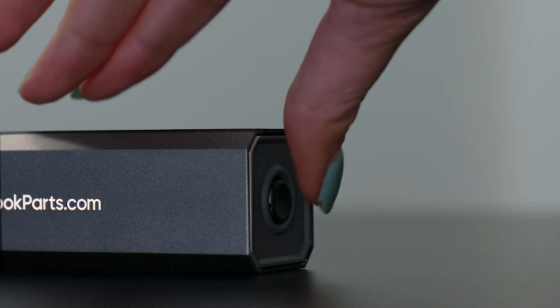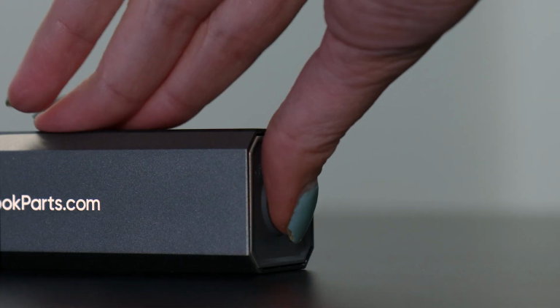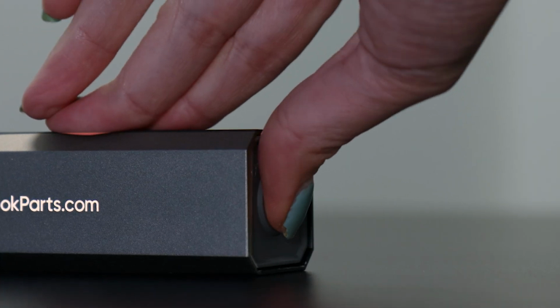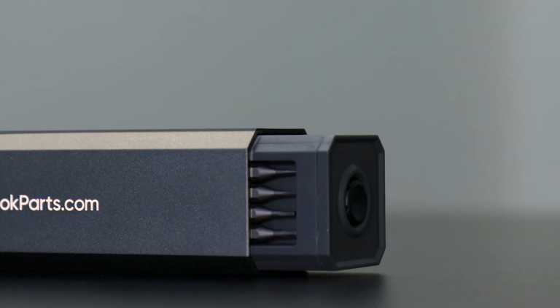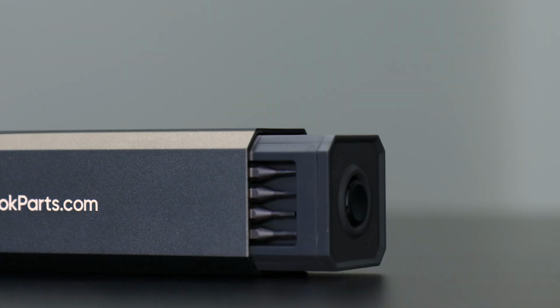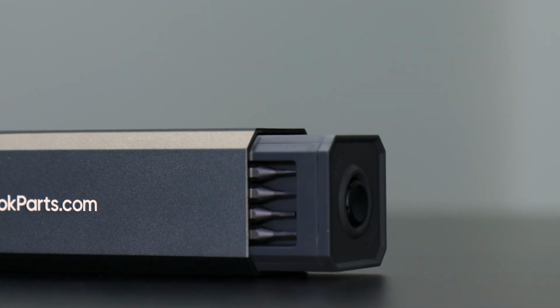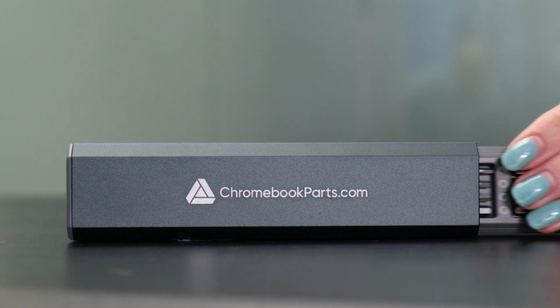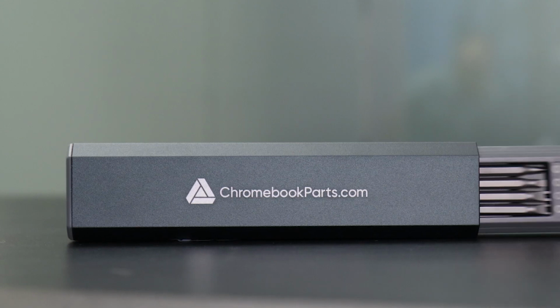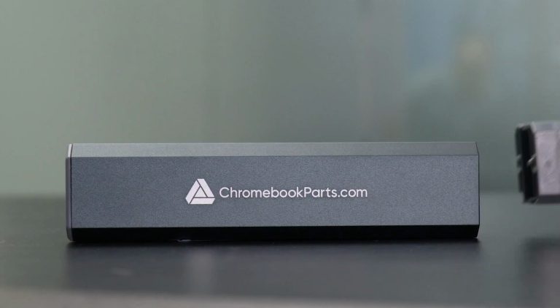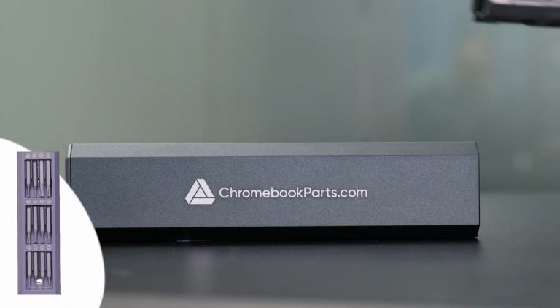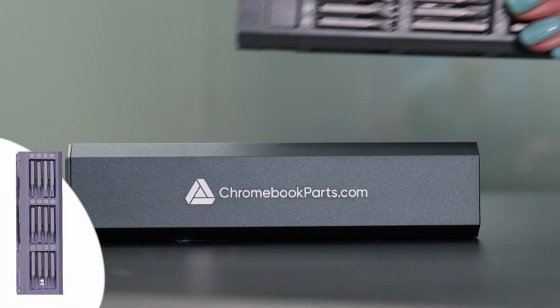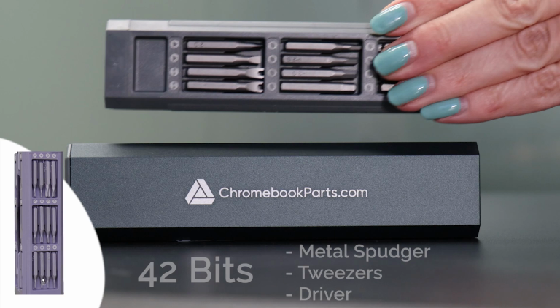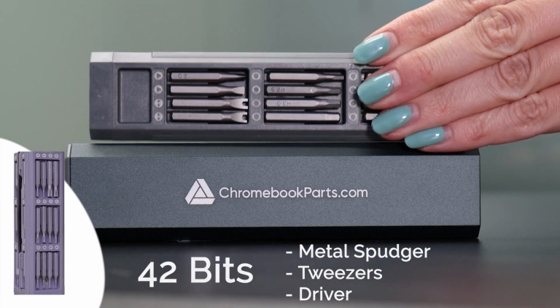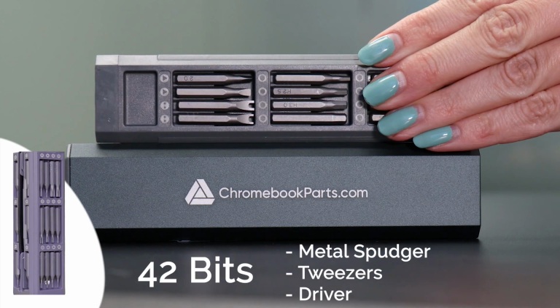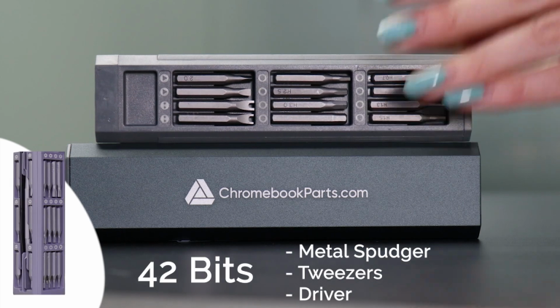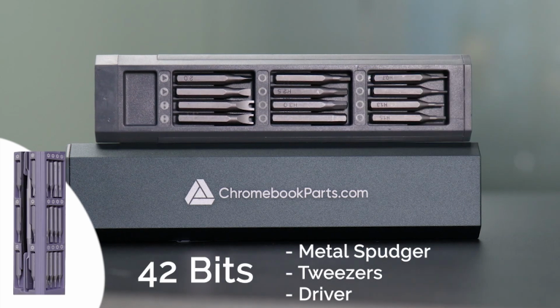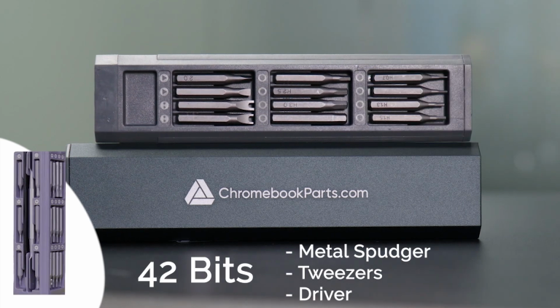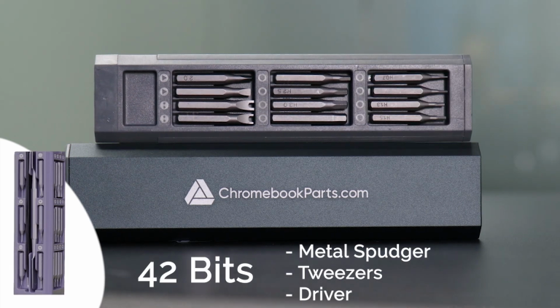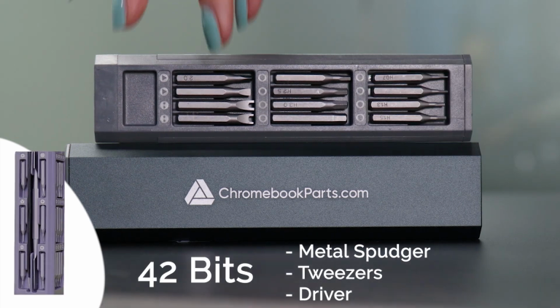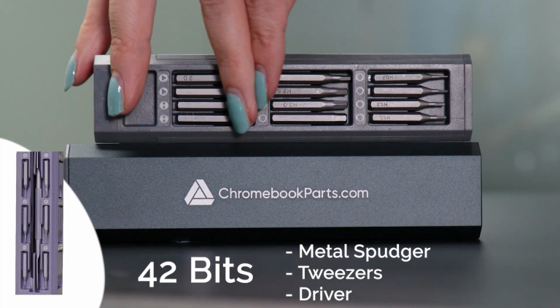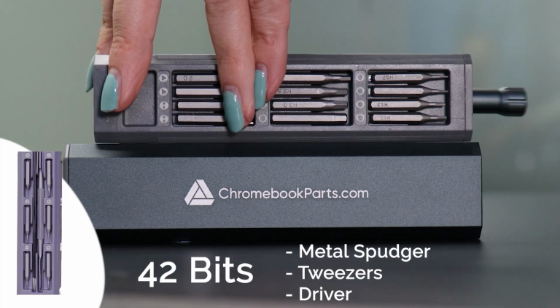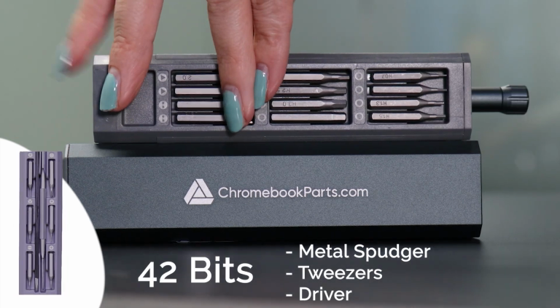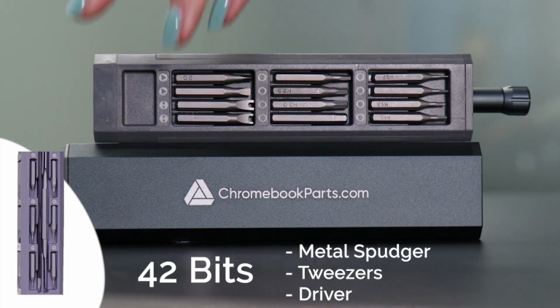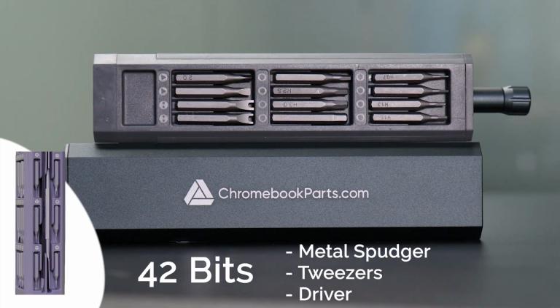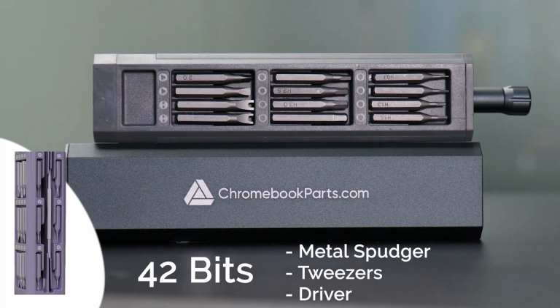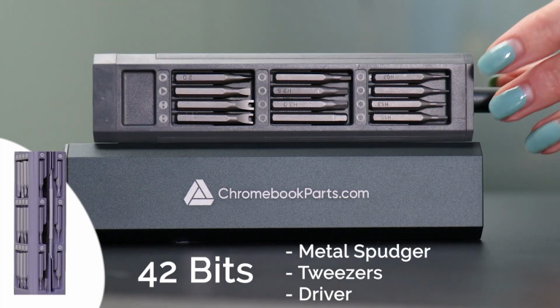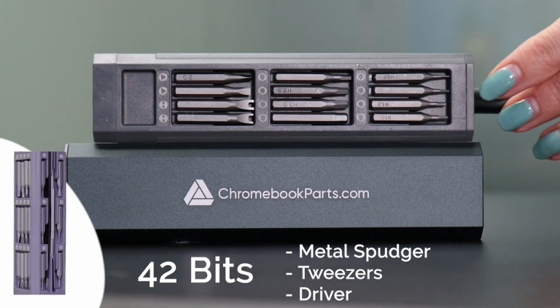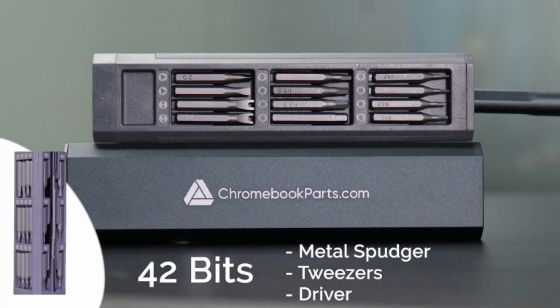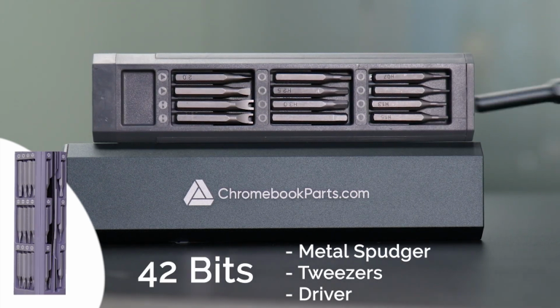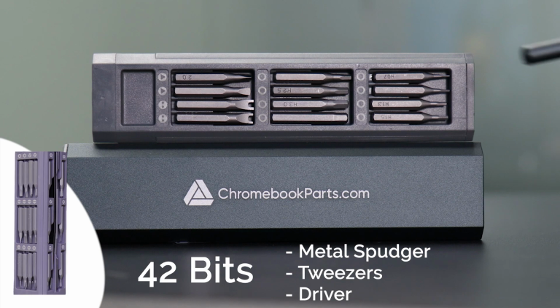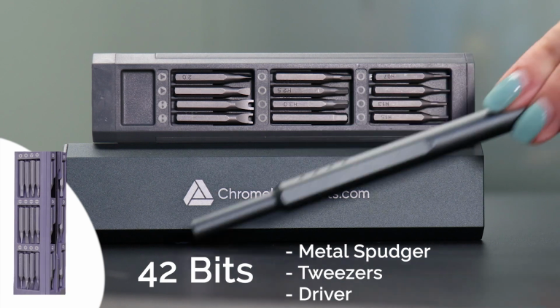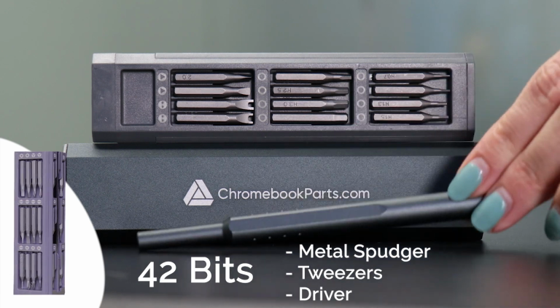Need tools? We've got you covered. Go to Chromebookparts.com or click on the link below to pick up this sleek, portable tool kit.